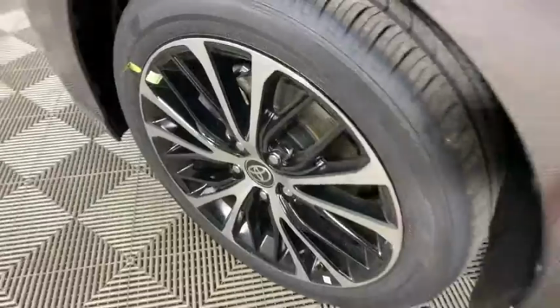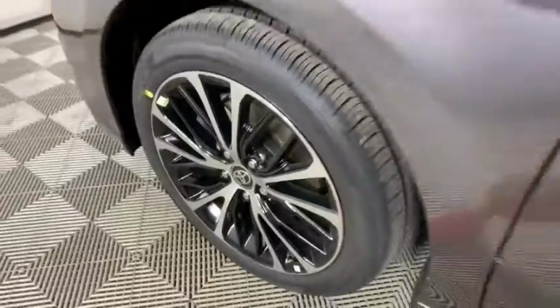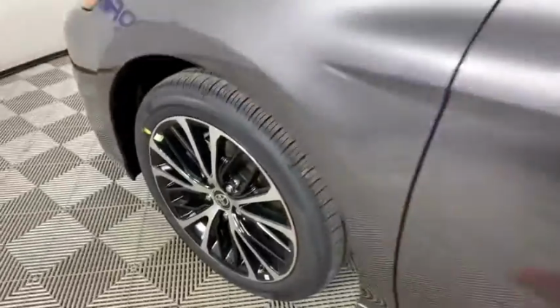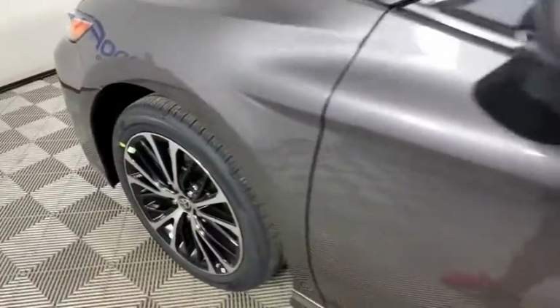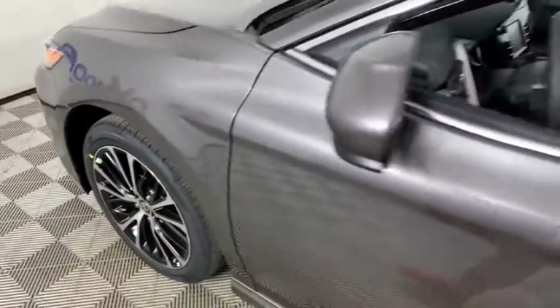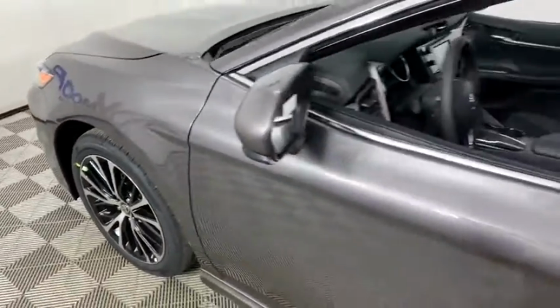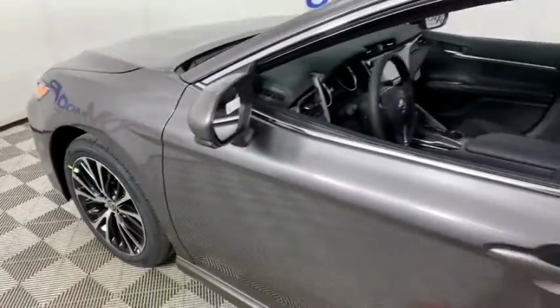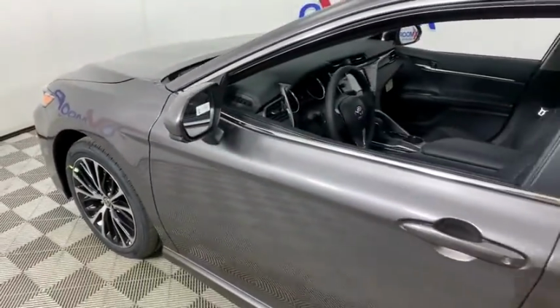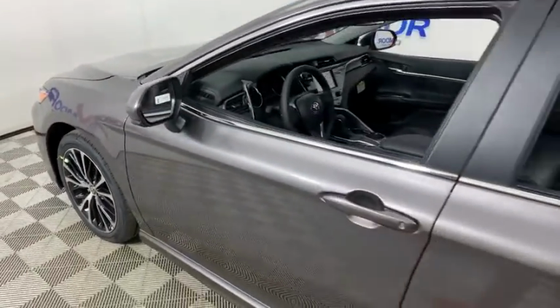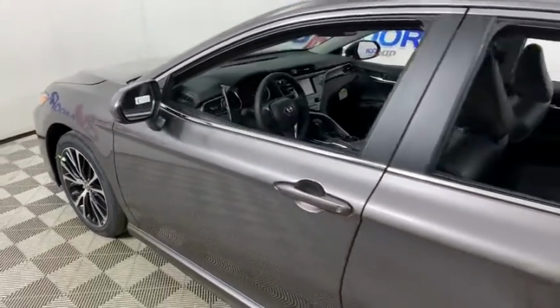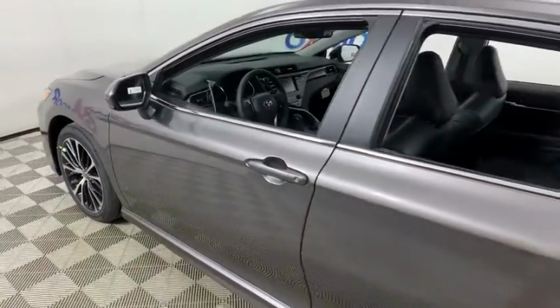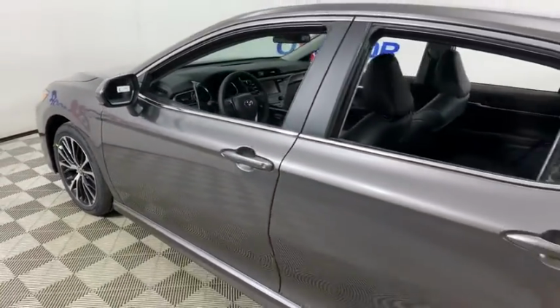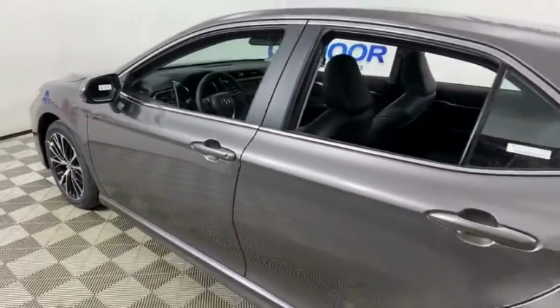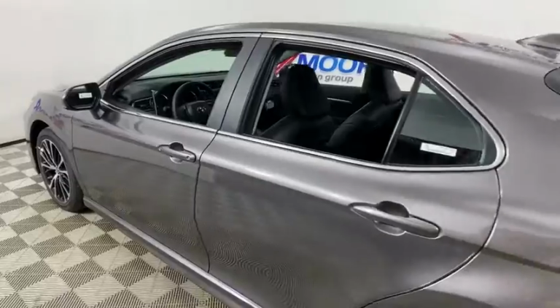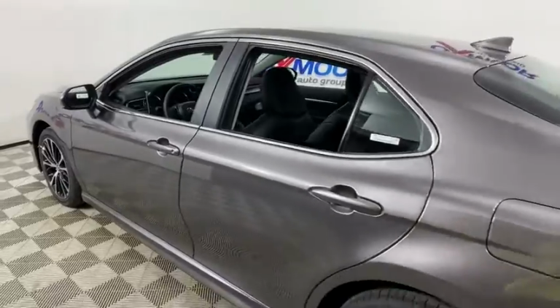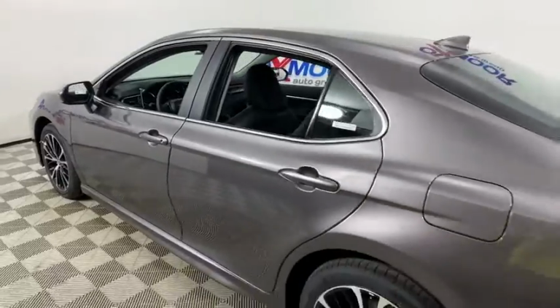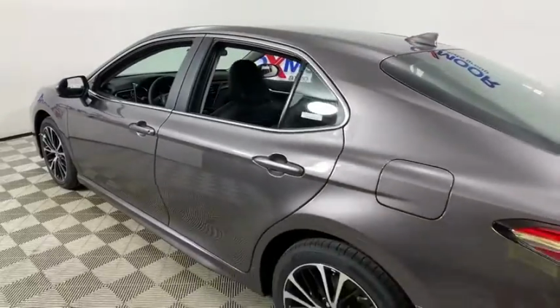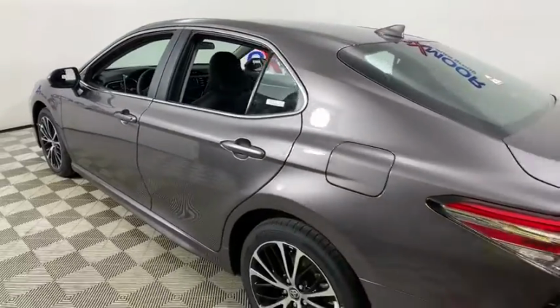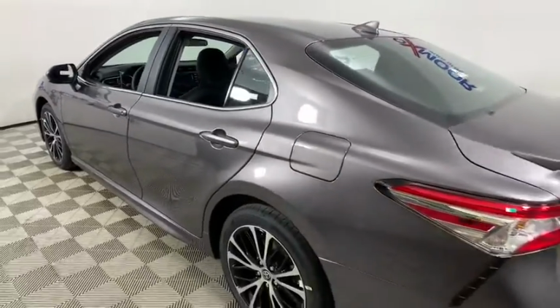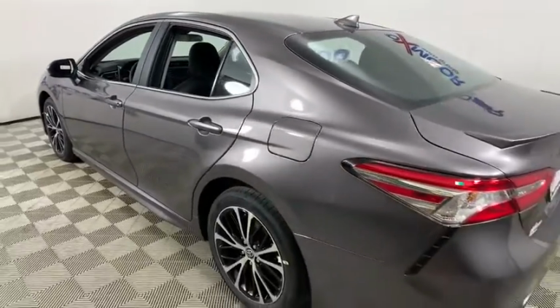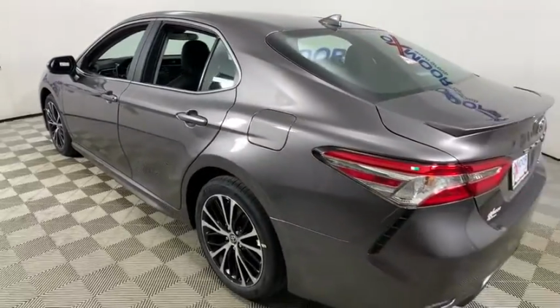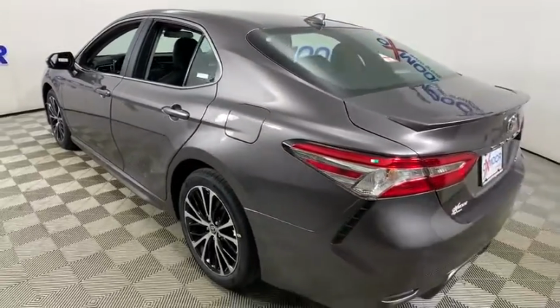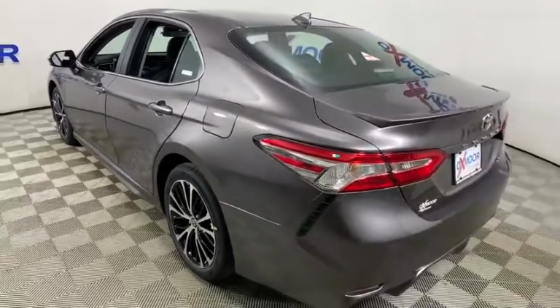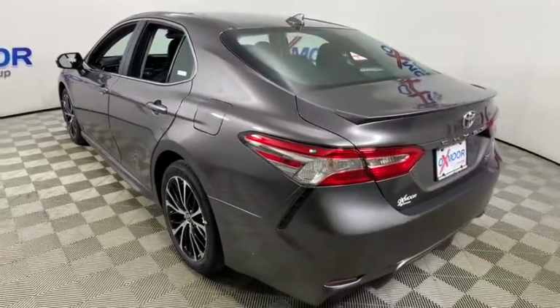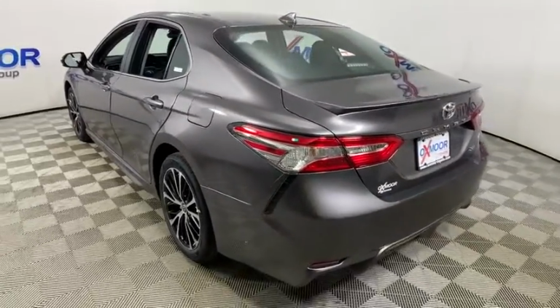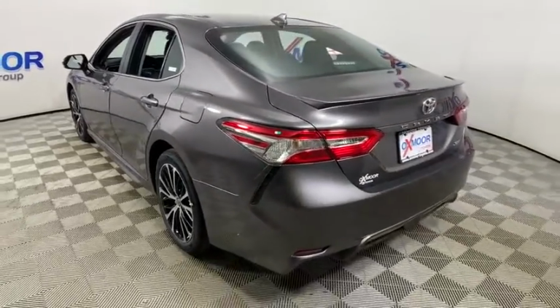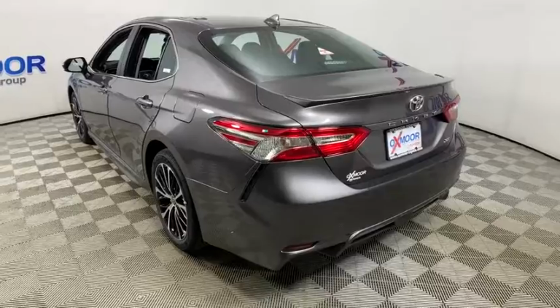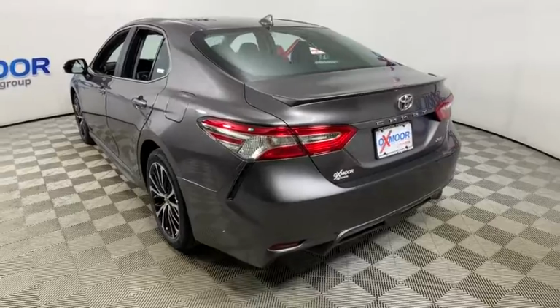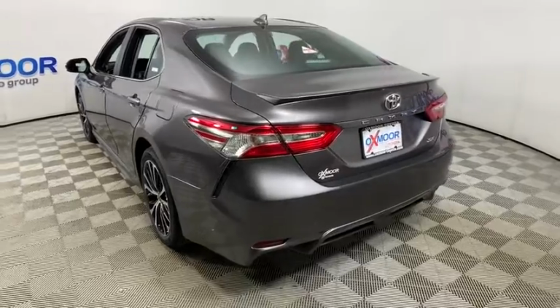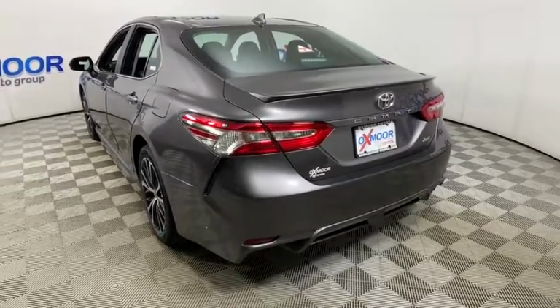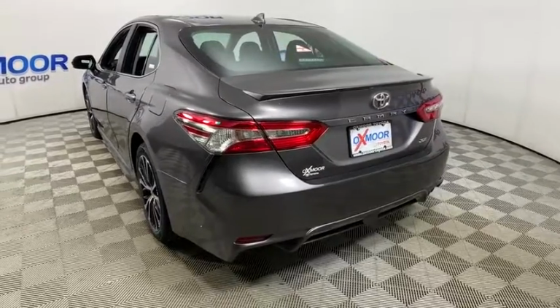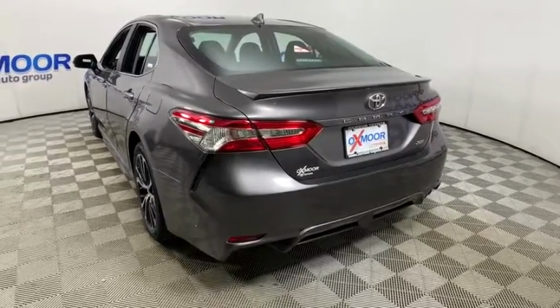We are pleased to show you the 2020 Toyota Camry. The Toyota Camry is an affordable, mid-size car — reliable and a great, comfortable commuter car. This vehicle has less than 100 miles.